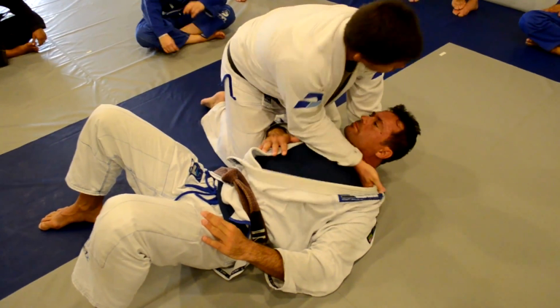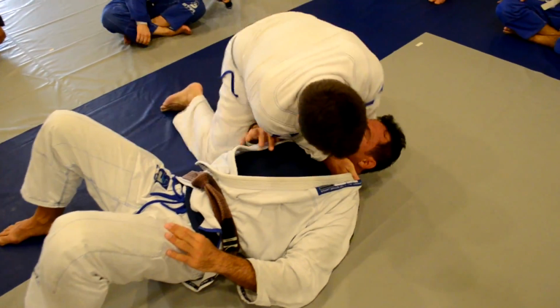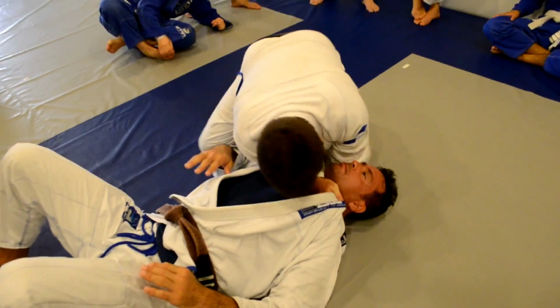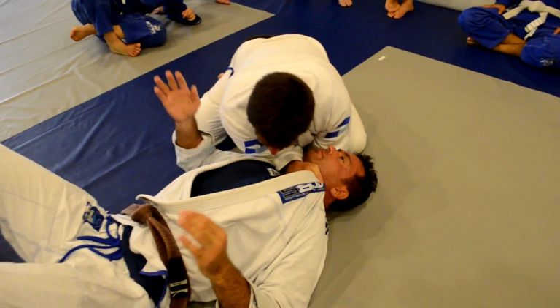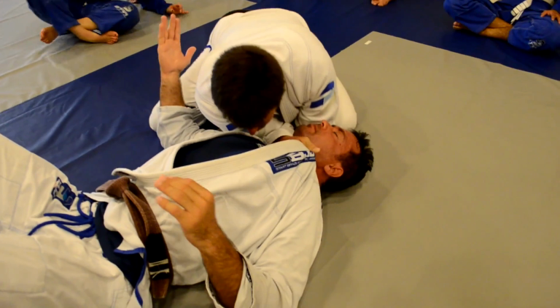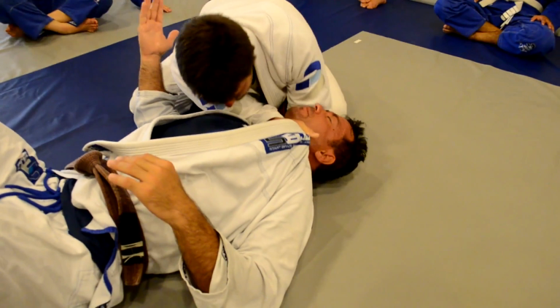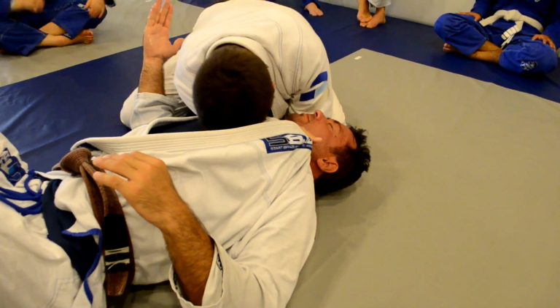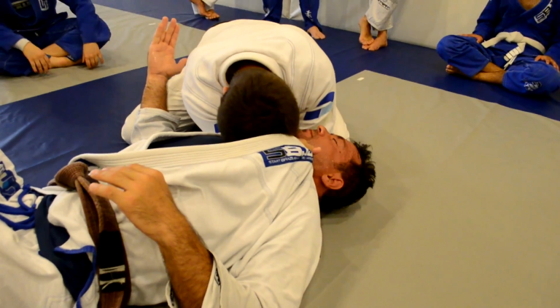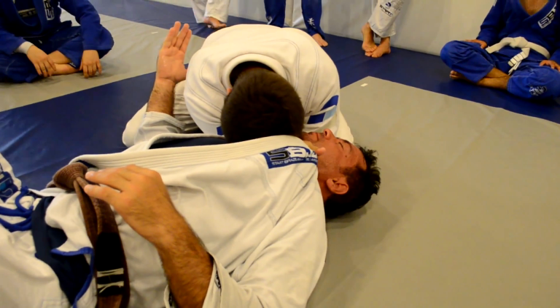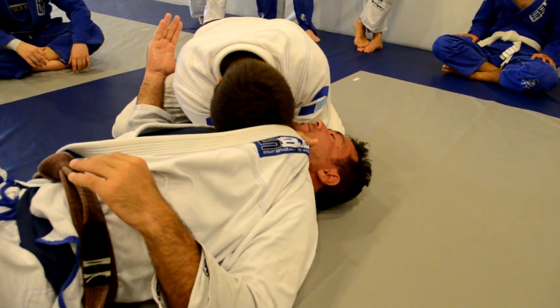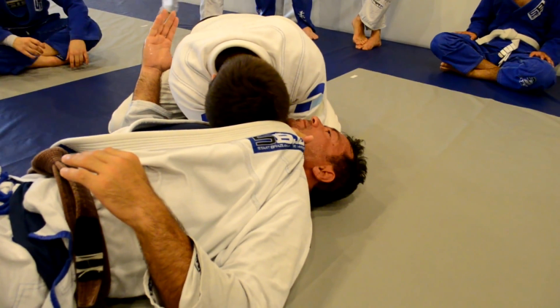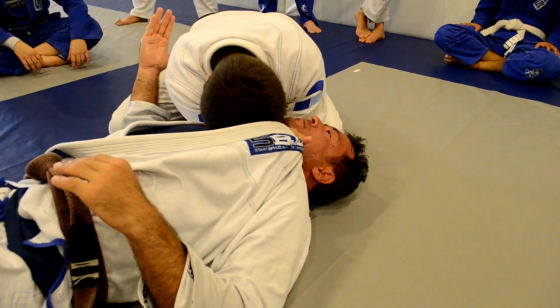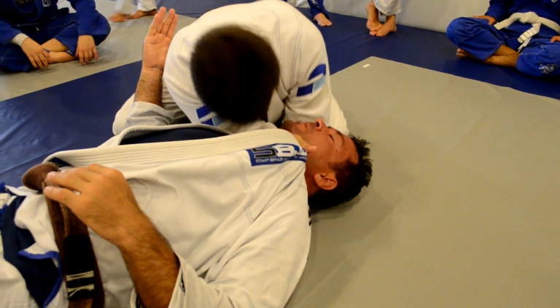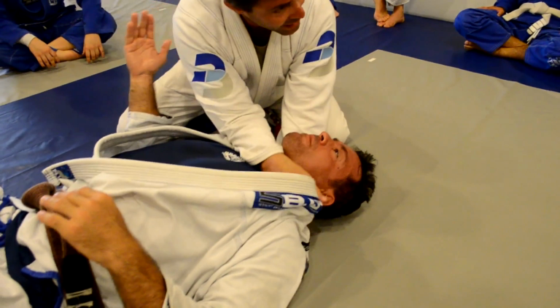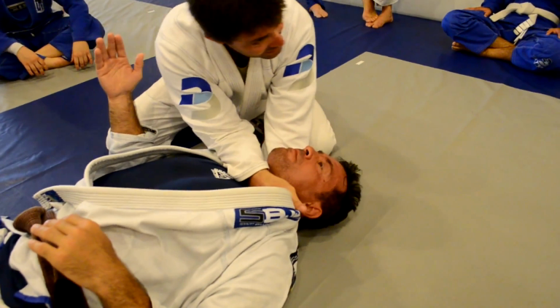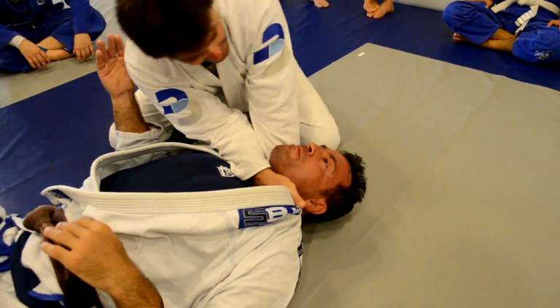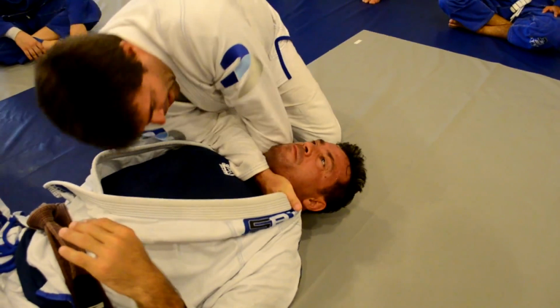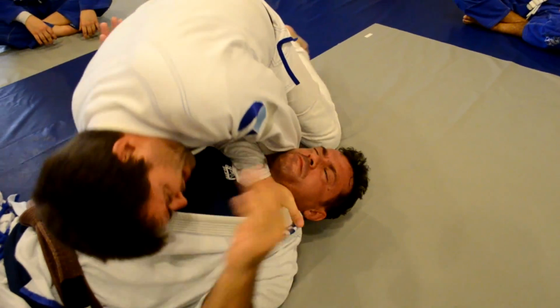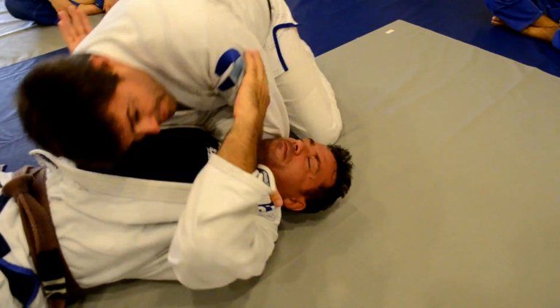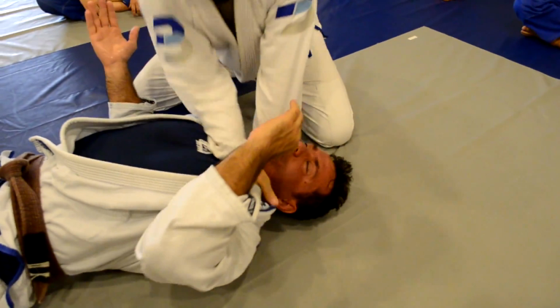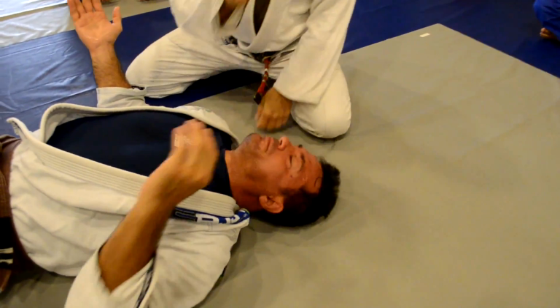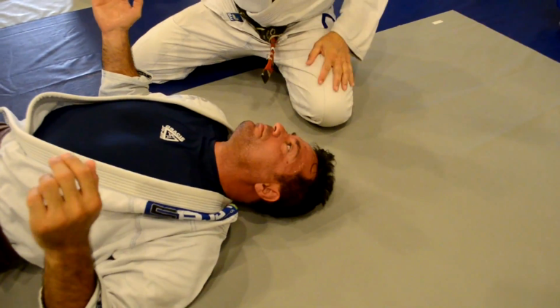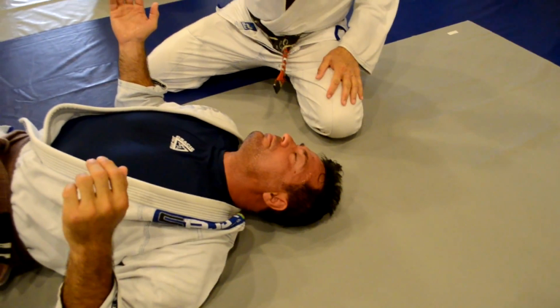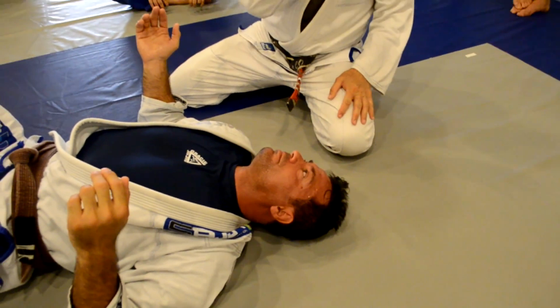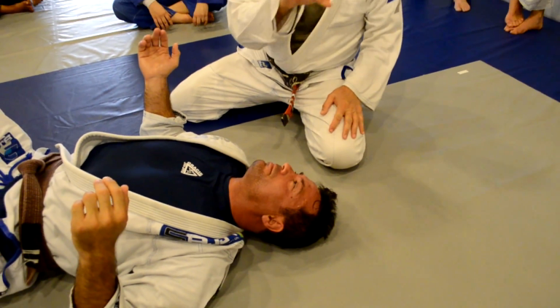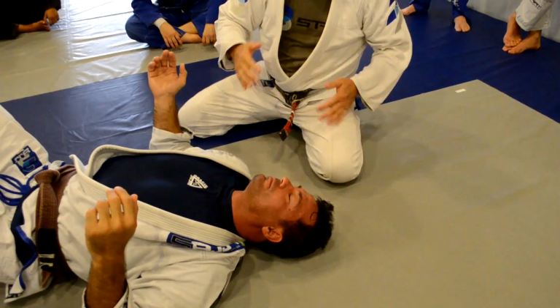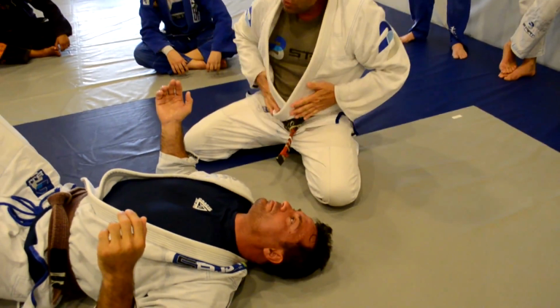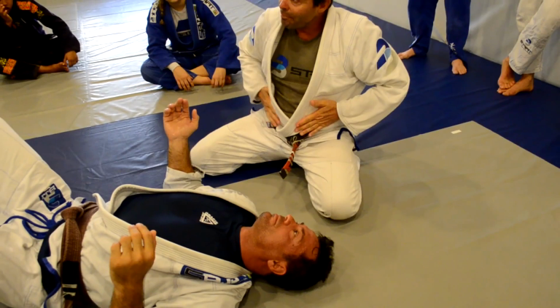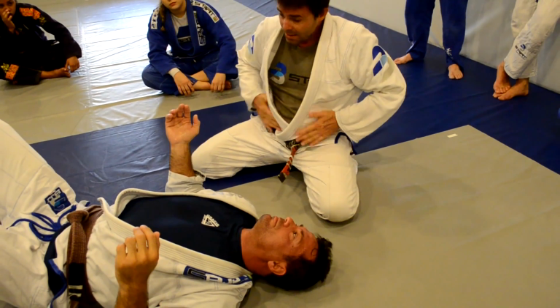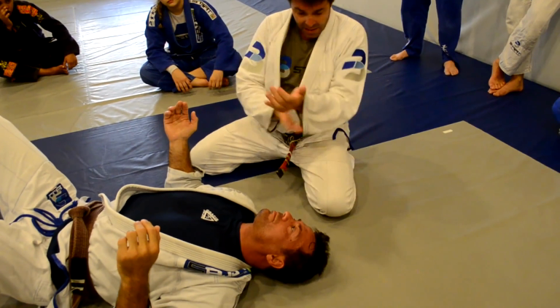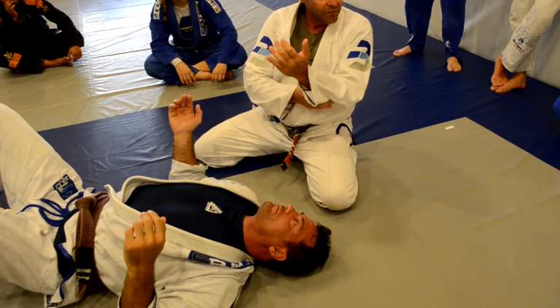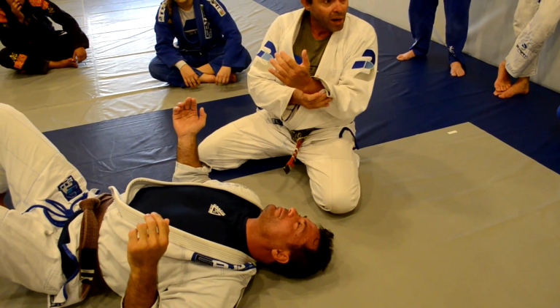I do this. Now I'm extending. The same position on the mount. I use my weight and my forearms.